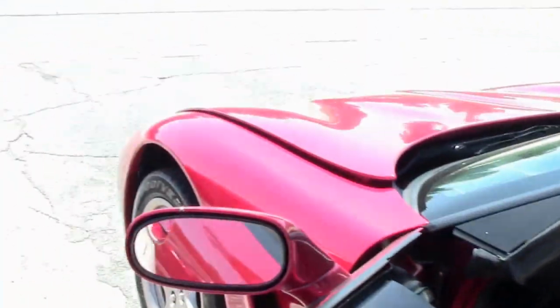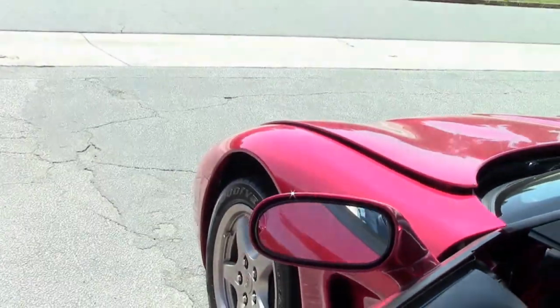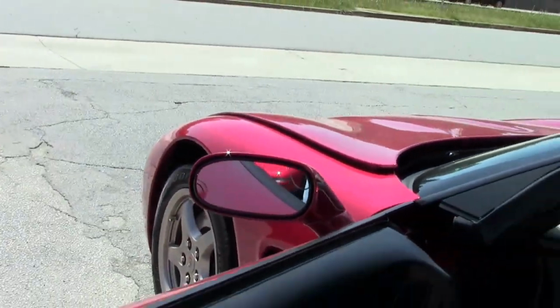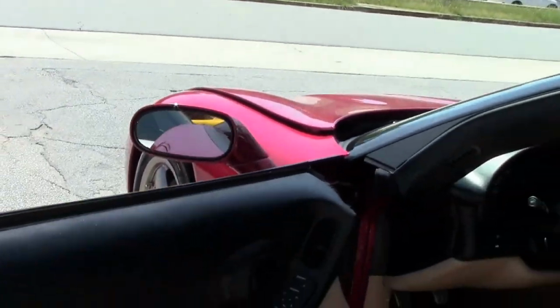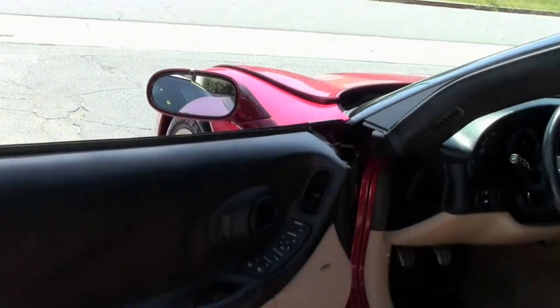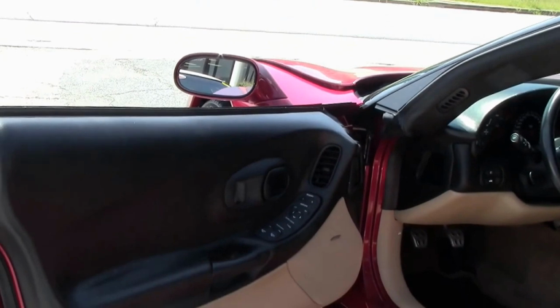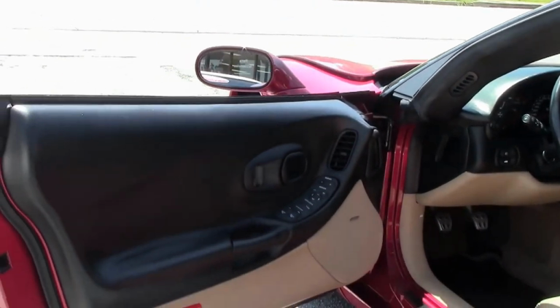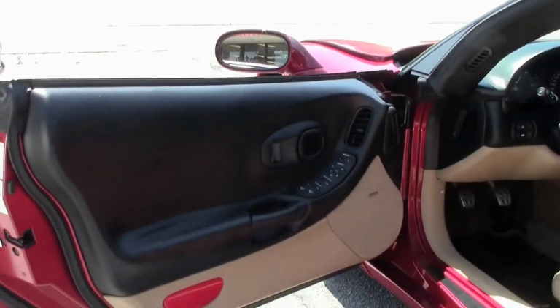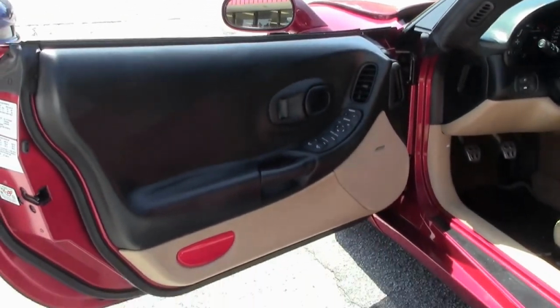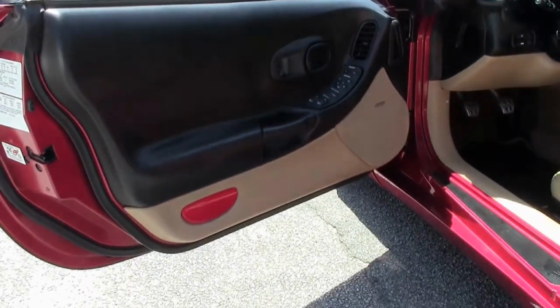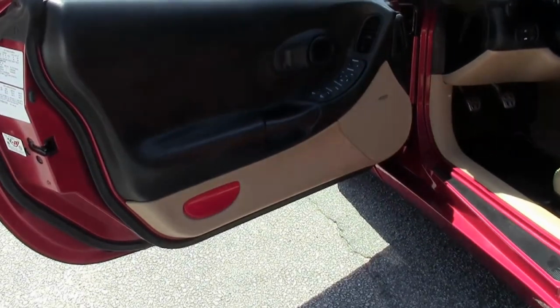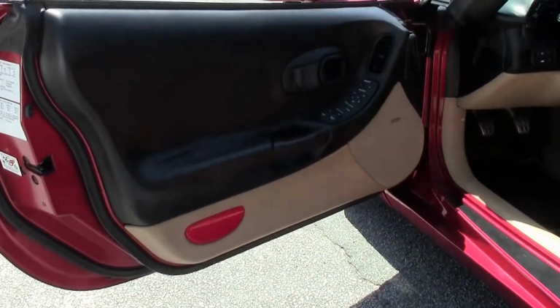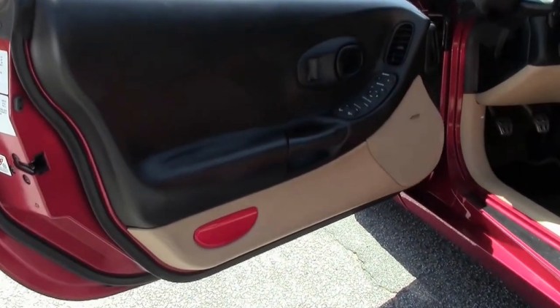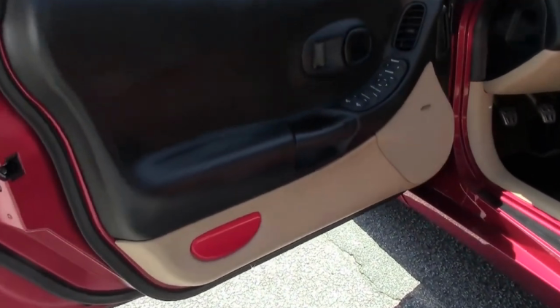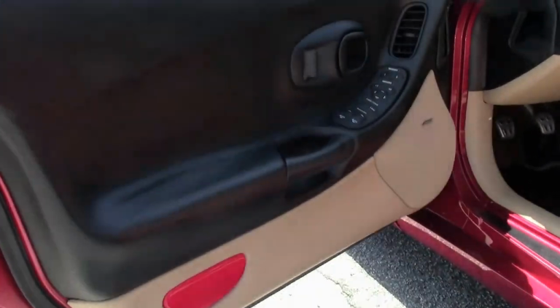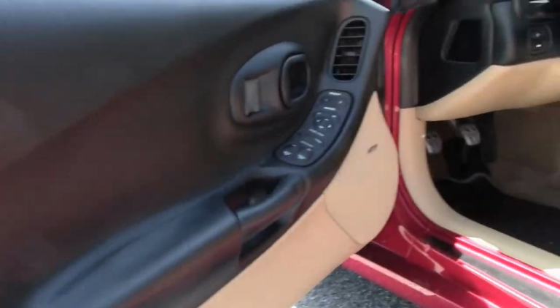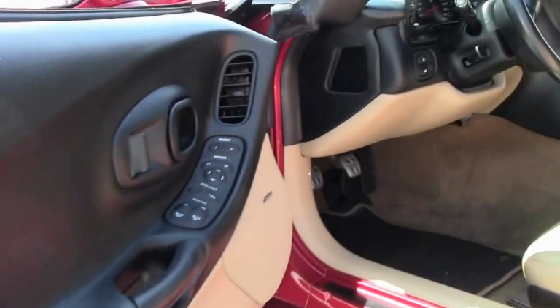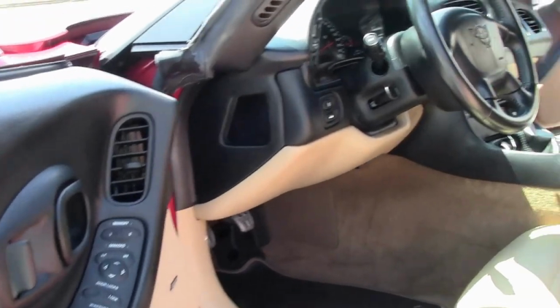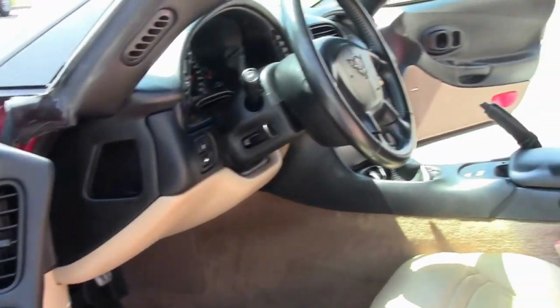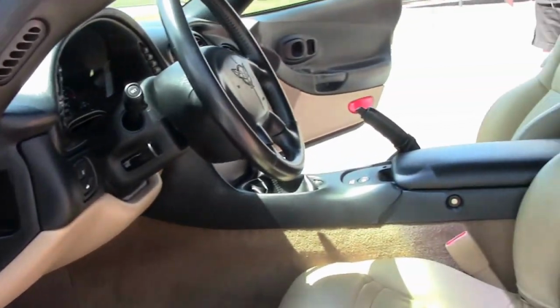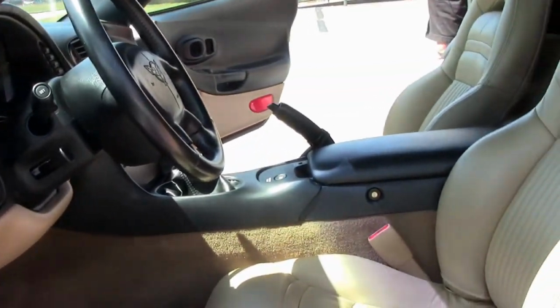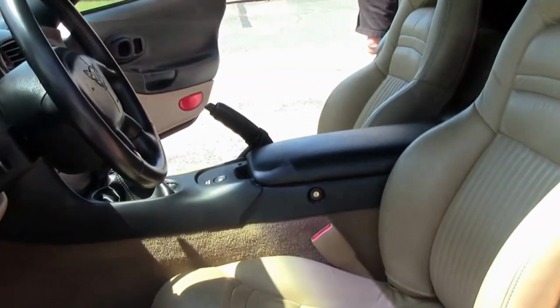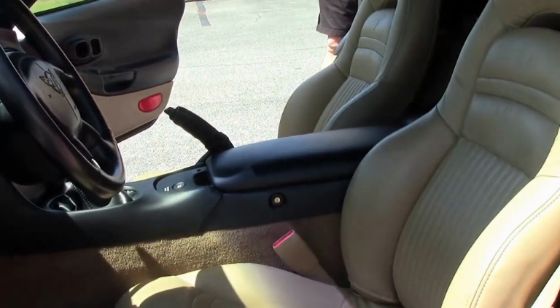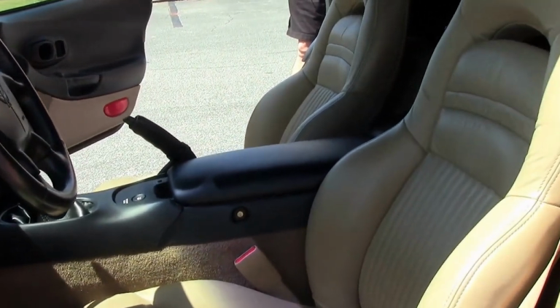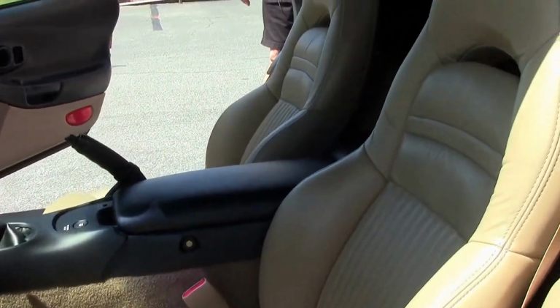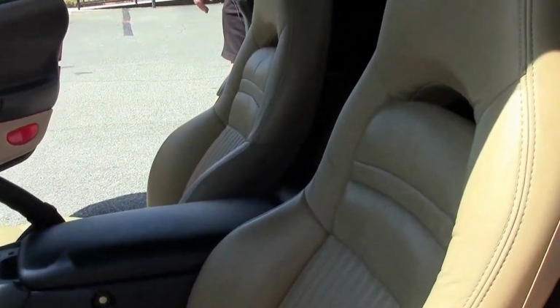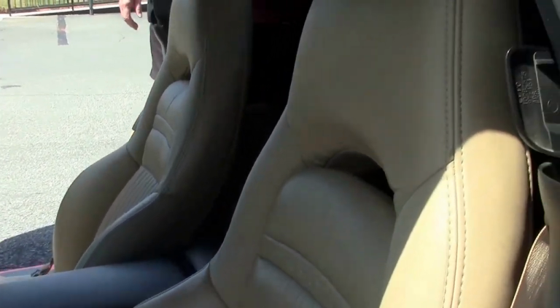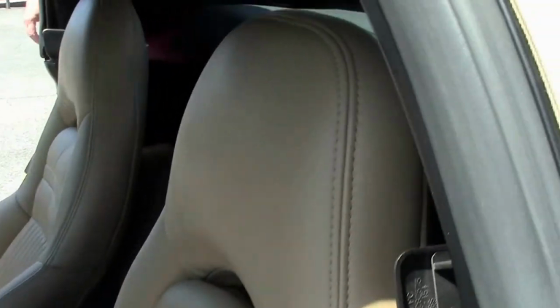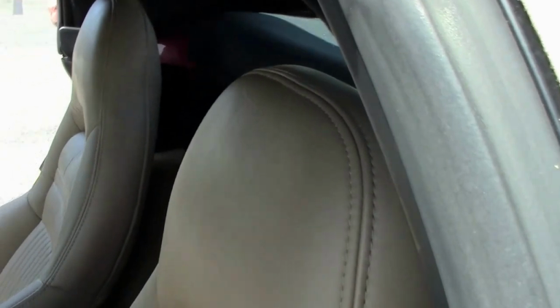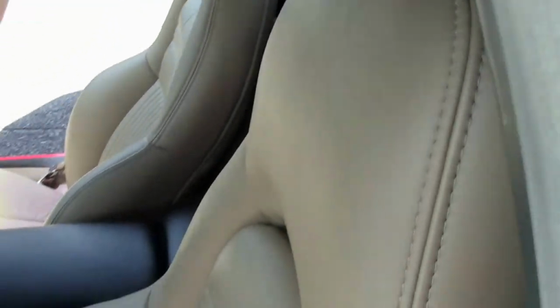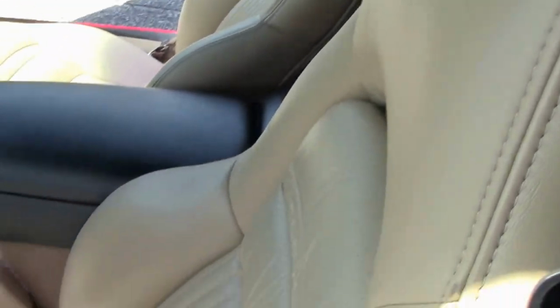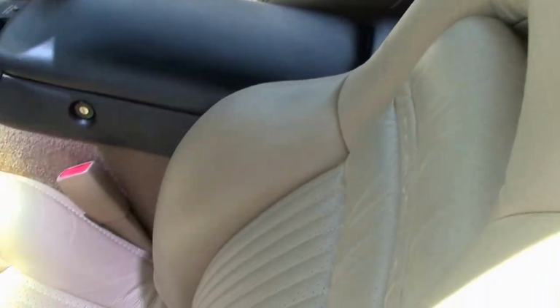Taking a look at the interior with the light oak — some people refer to it as saddle — having the two-tone. Very nice indeed.